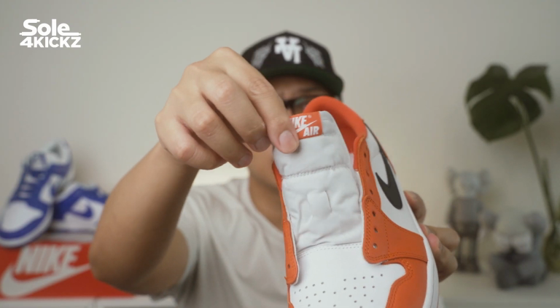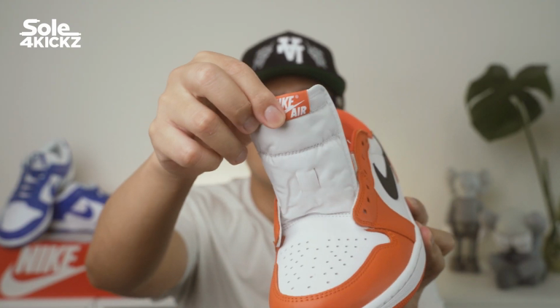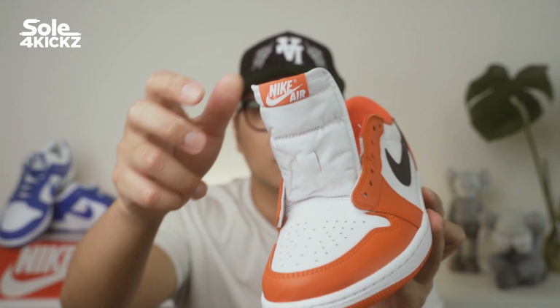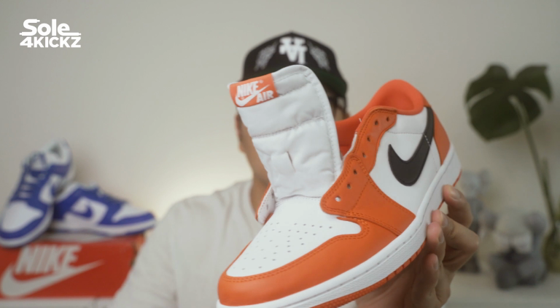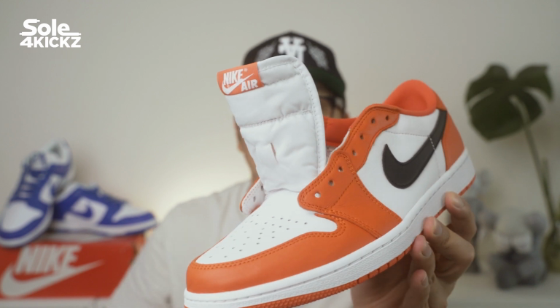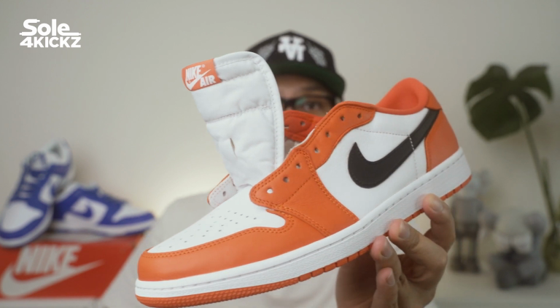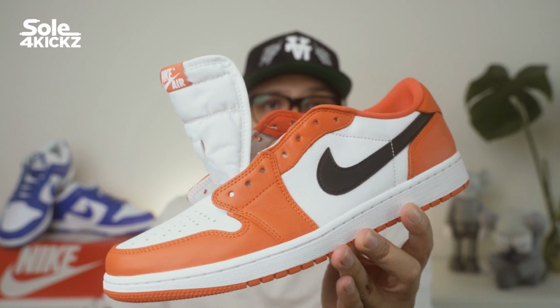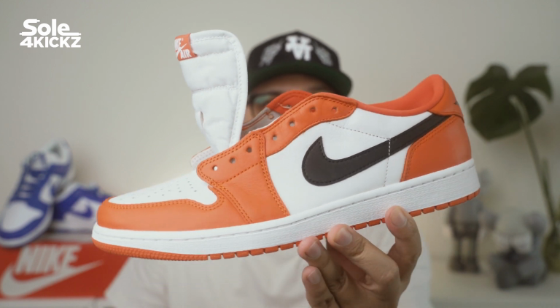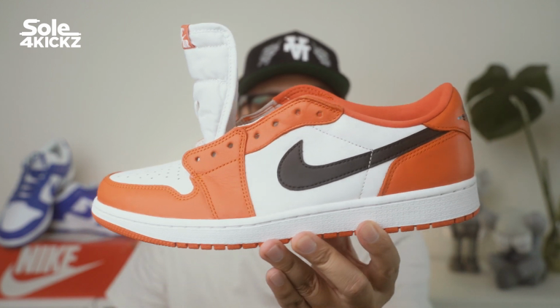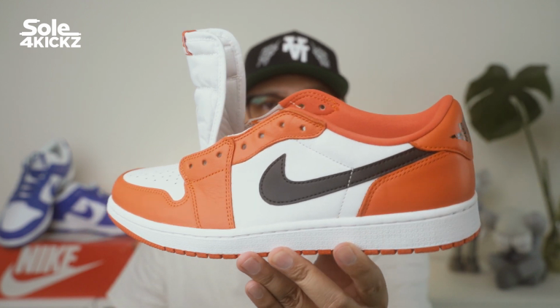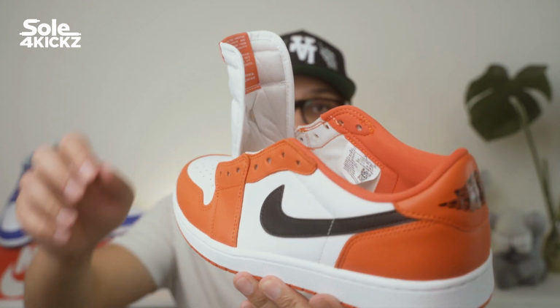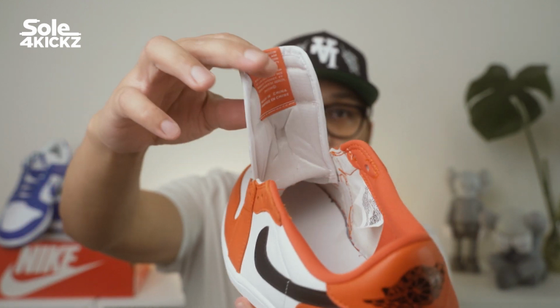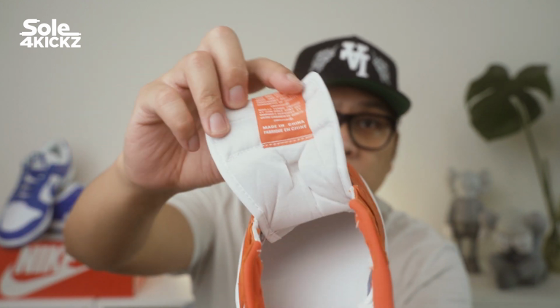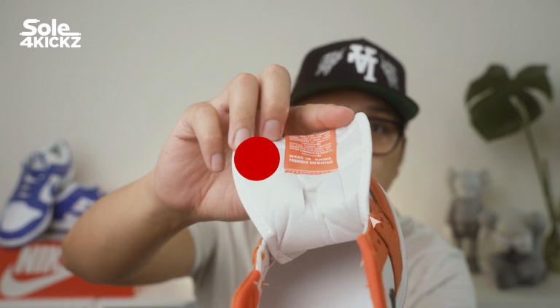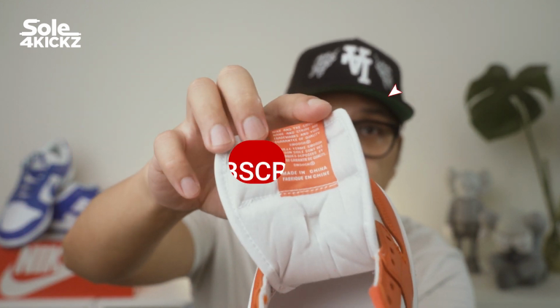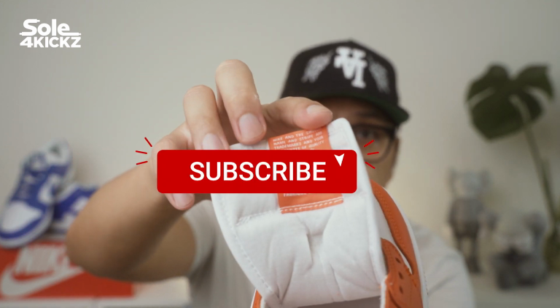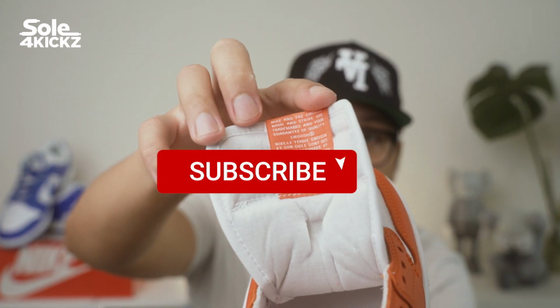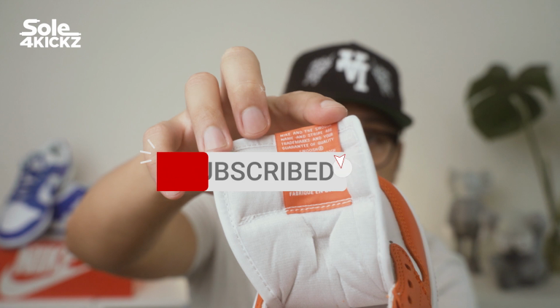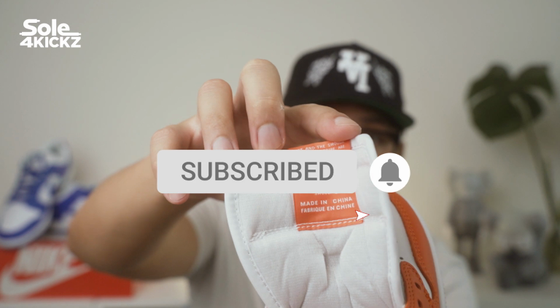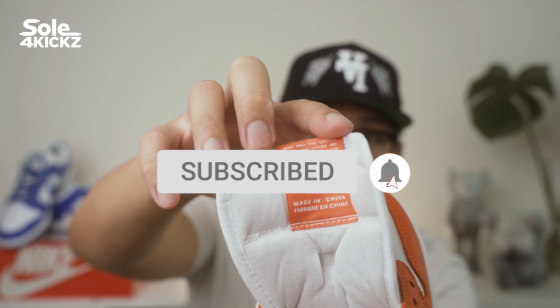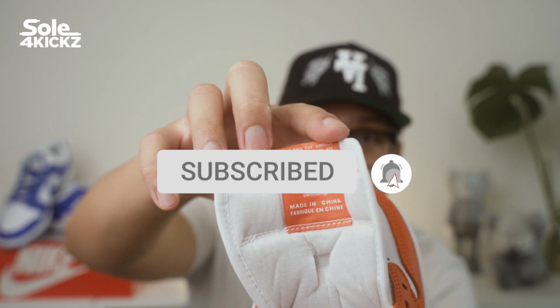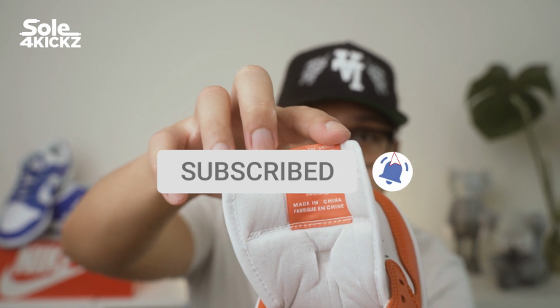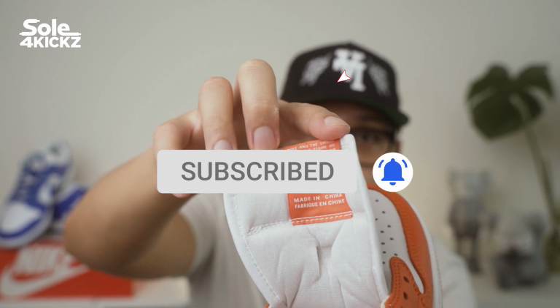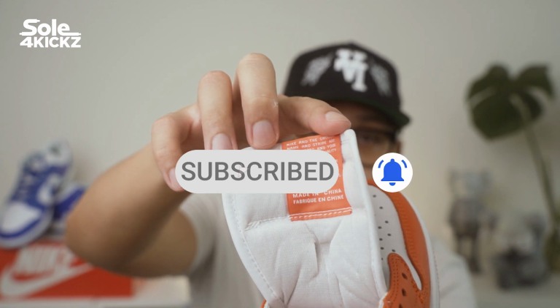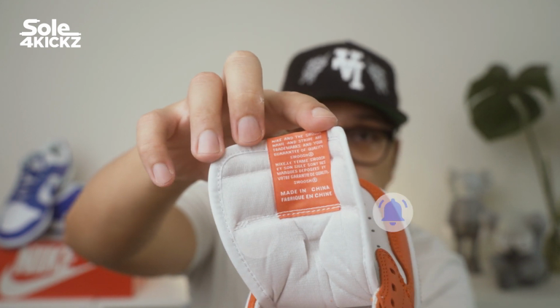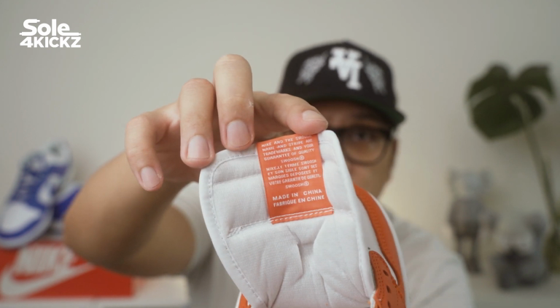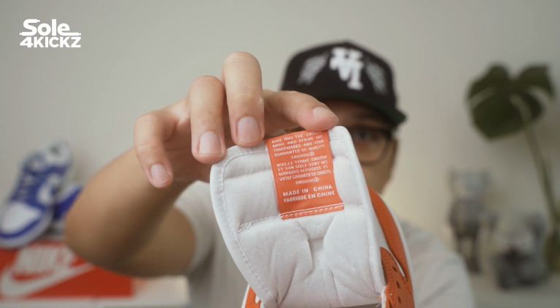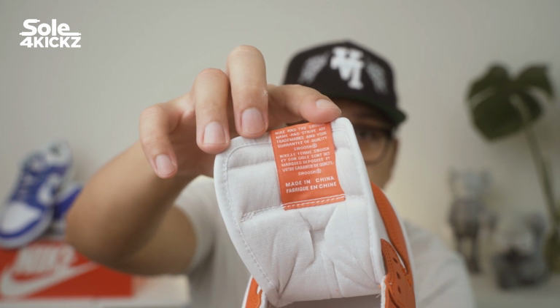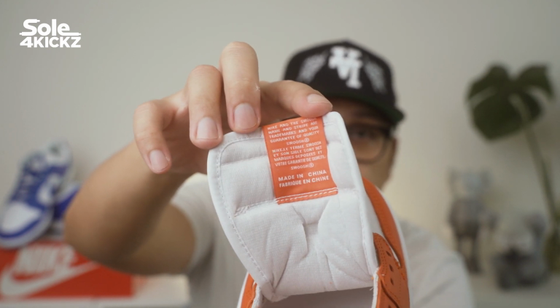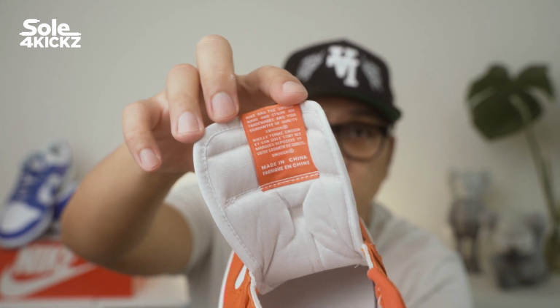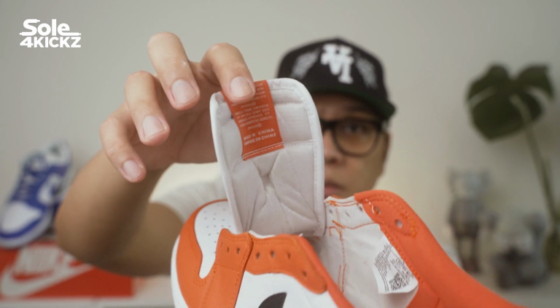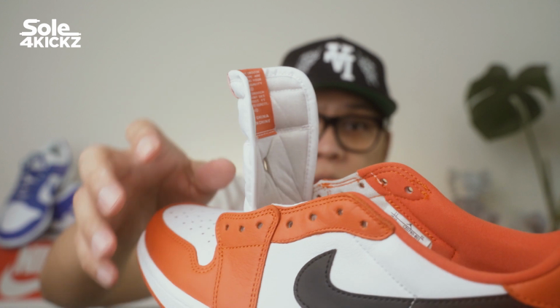I also want to mention that I'm on the road to 1K subs. If you're new to my channel, make sure you subscribe. I hope to reach 1K subs by the end of the year. And with the help of you guys, hopefully I get to reach that.